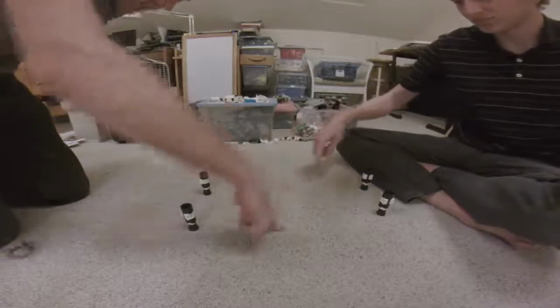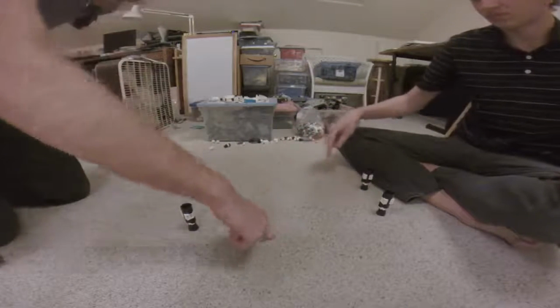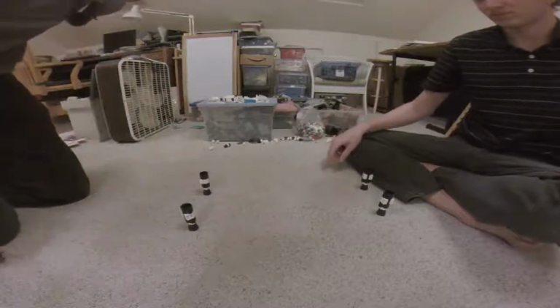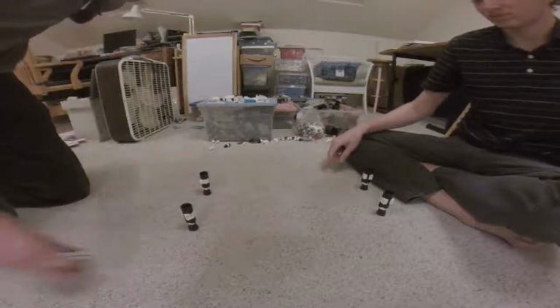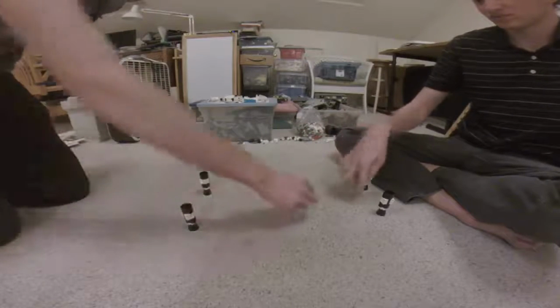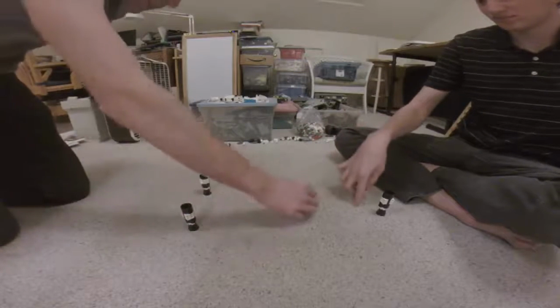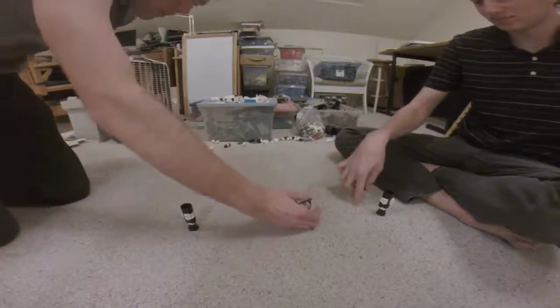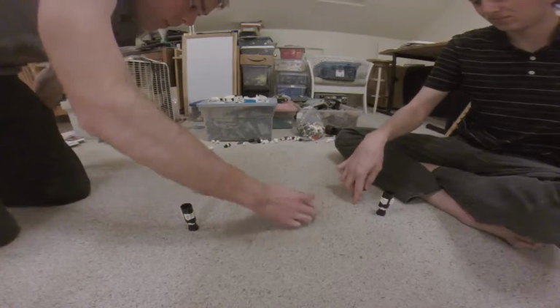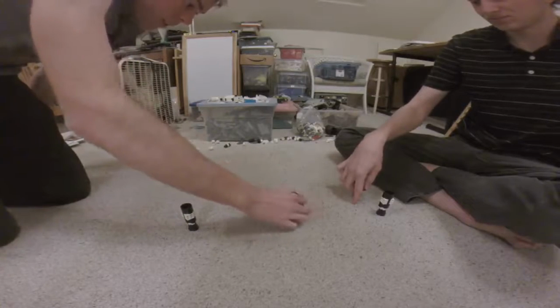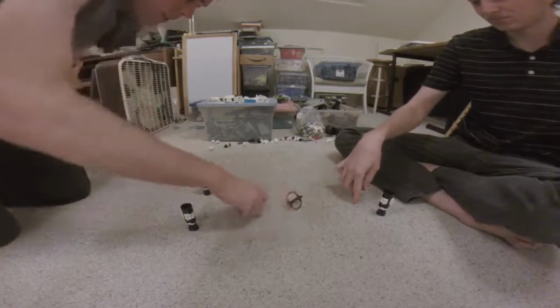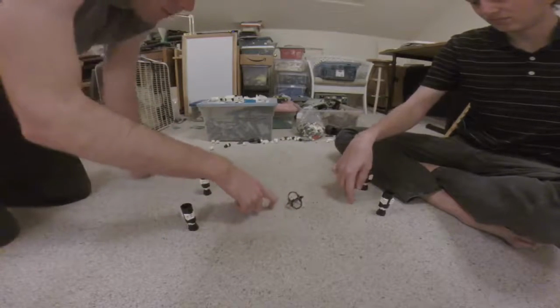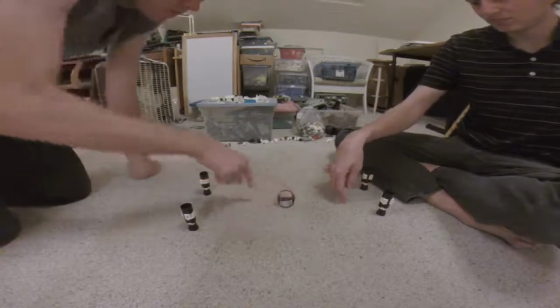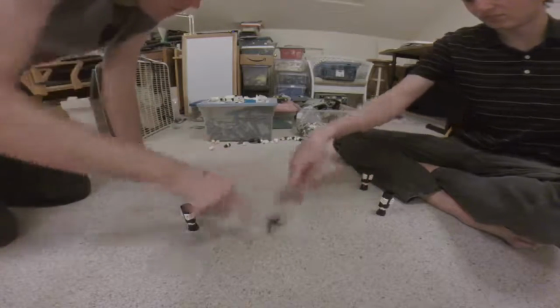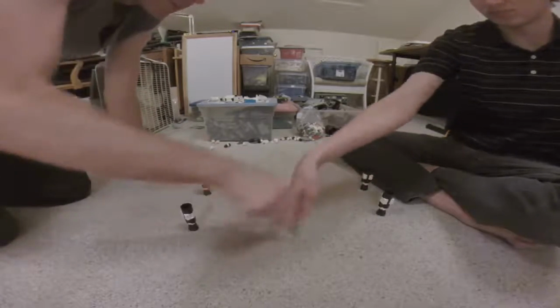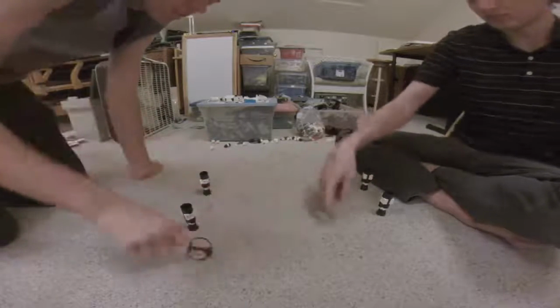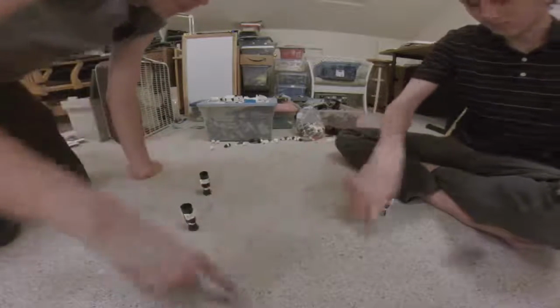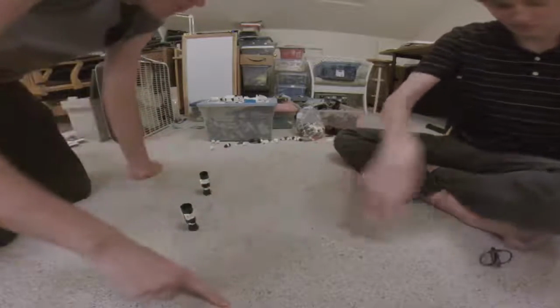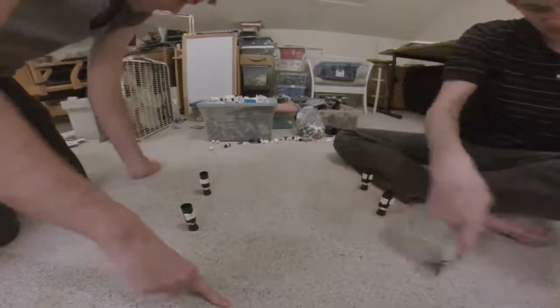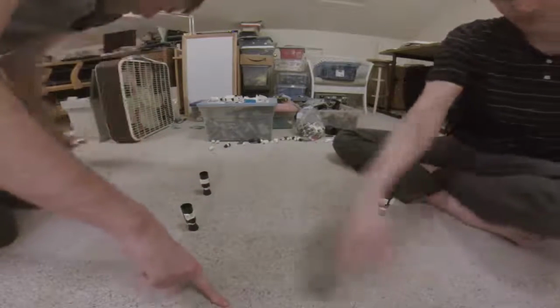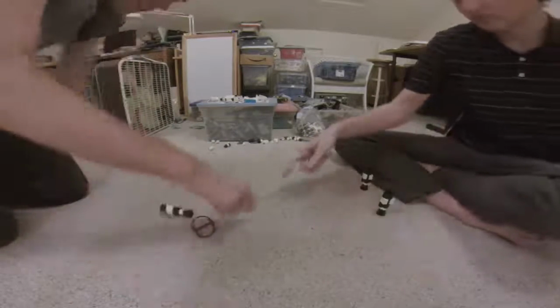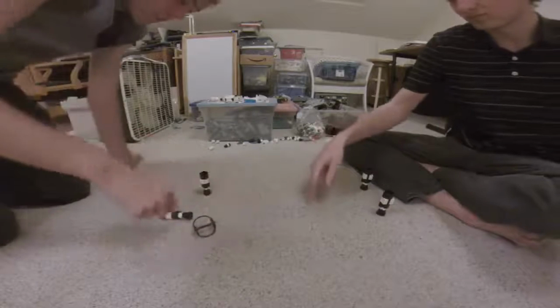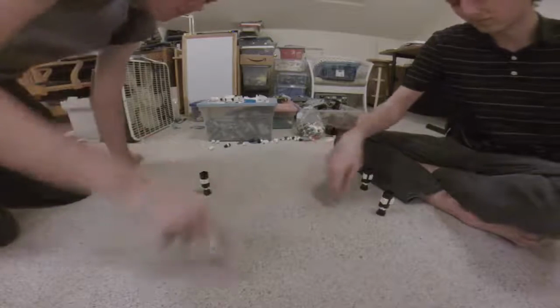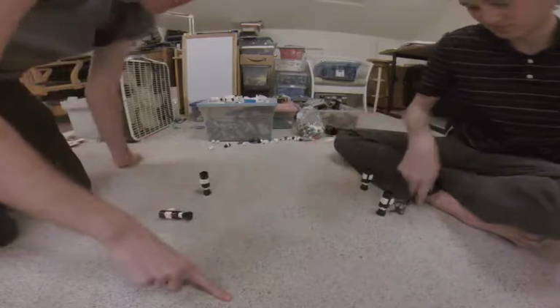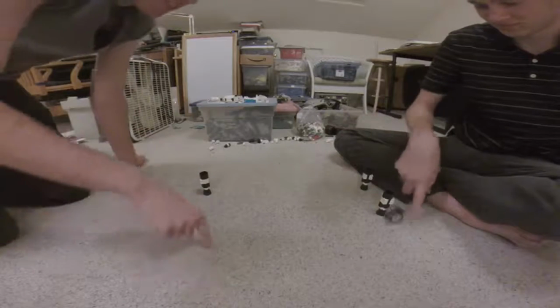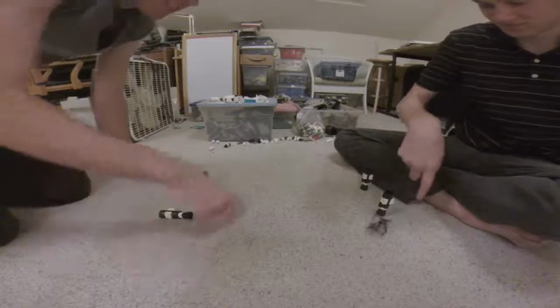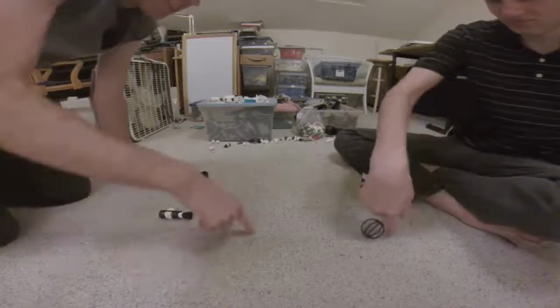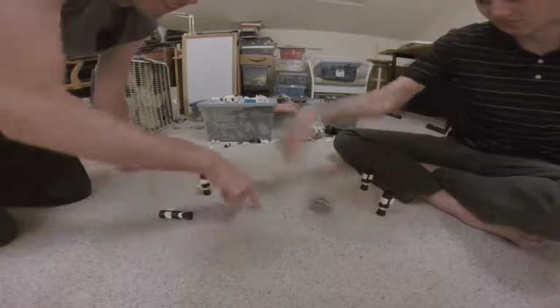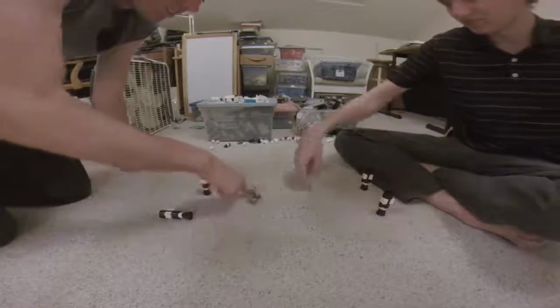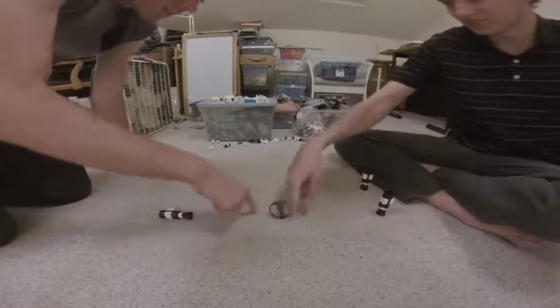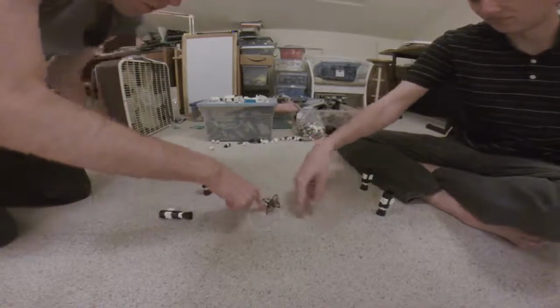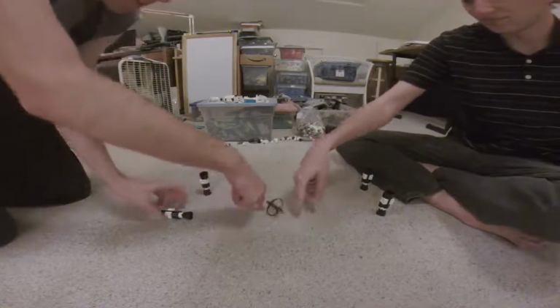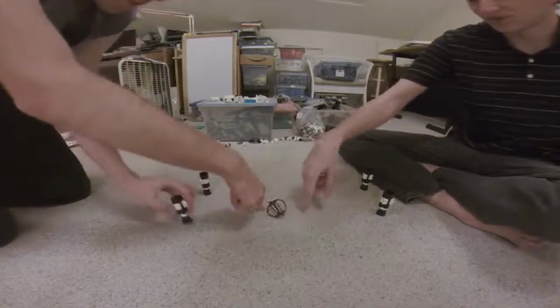That's a goal — all right, two to one. I got to put my post back up here.